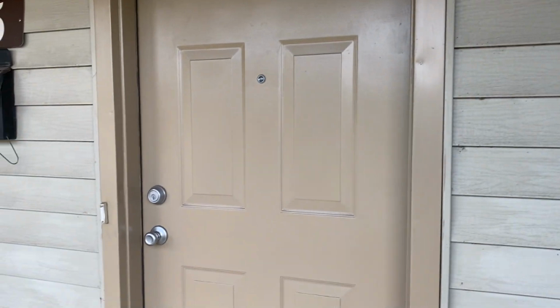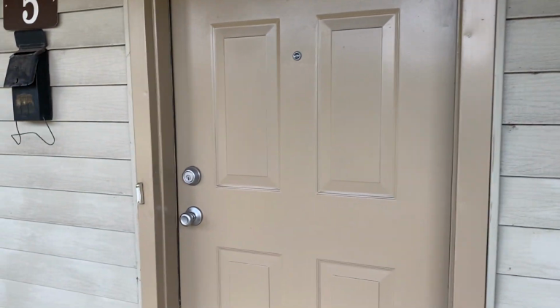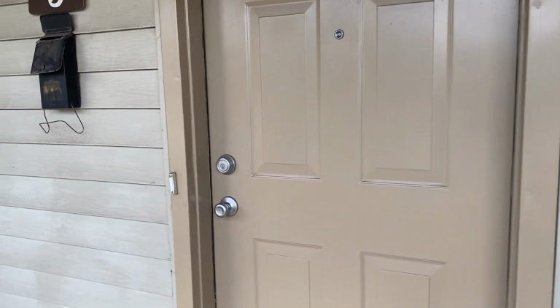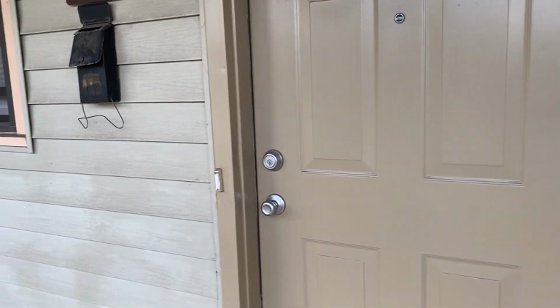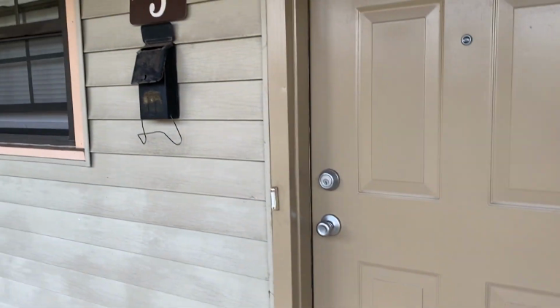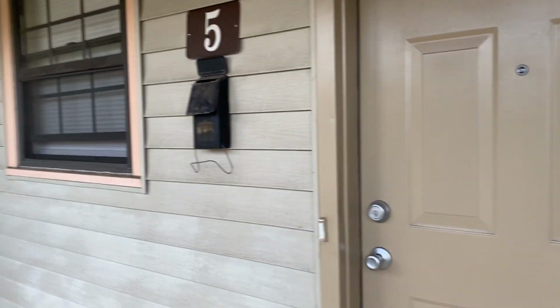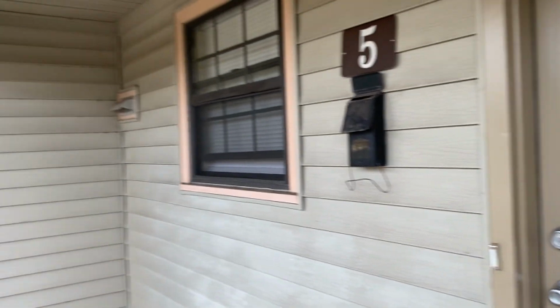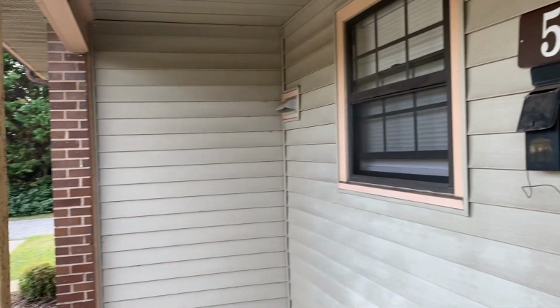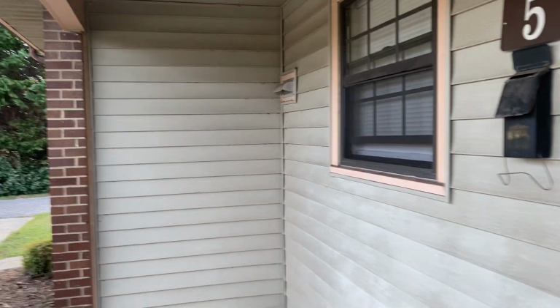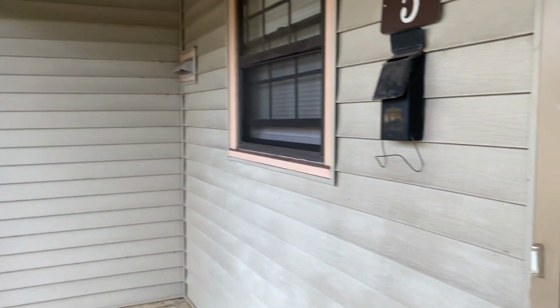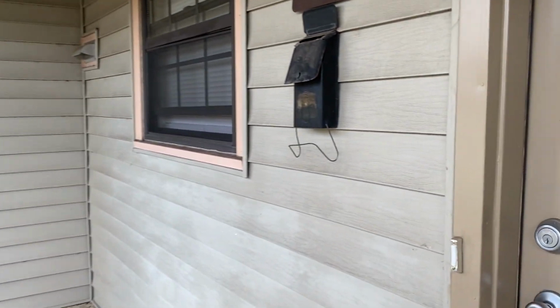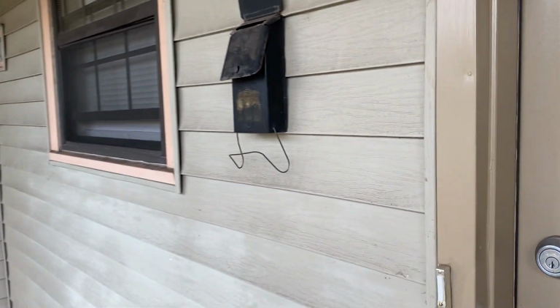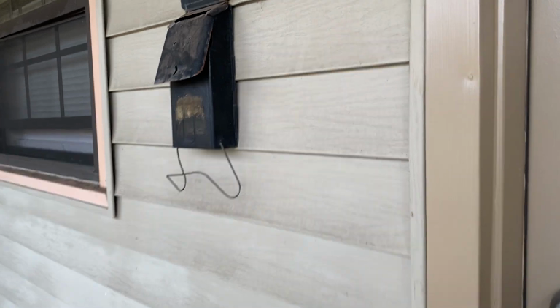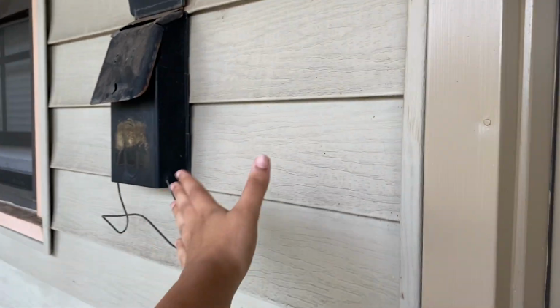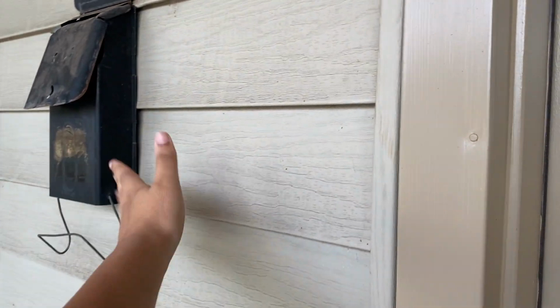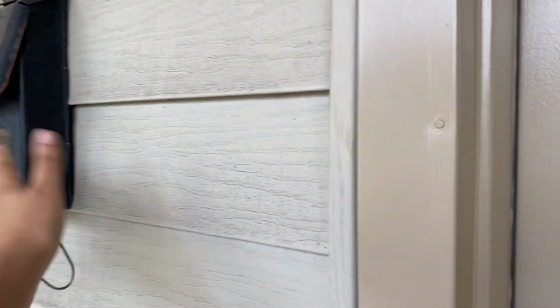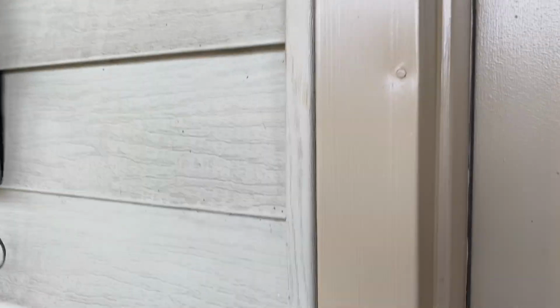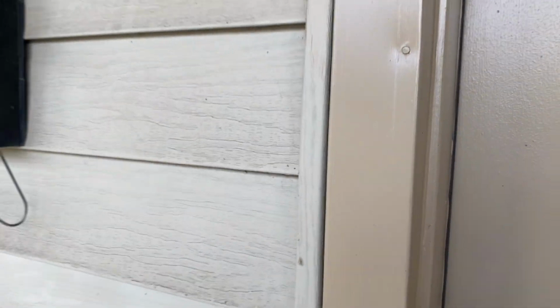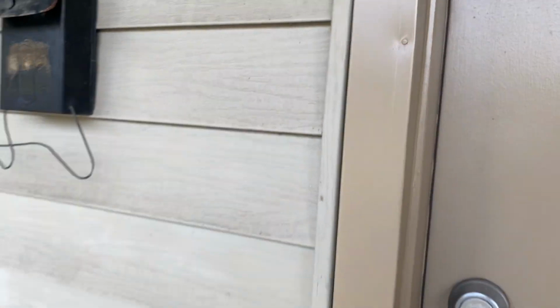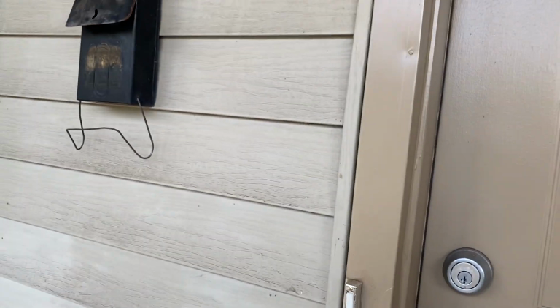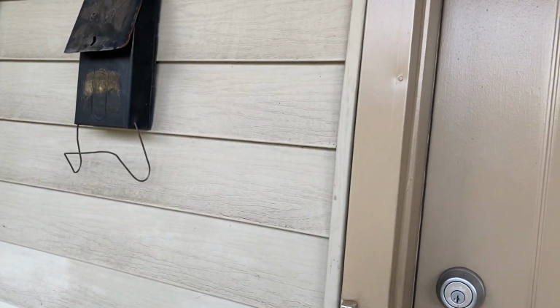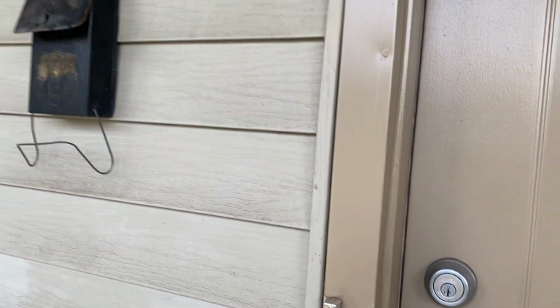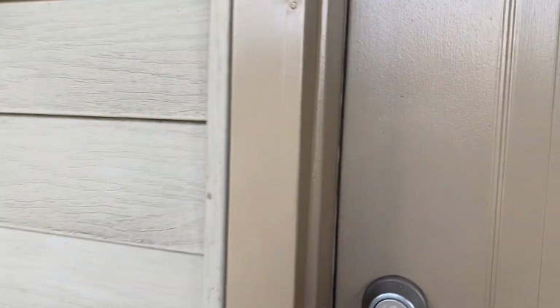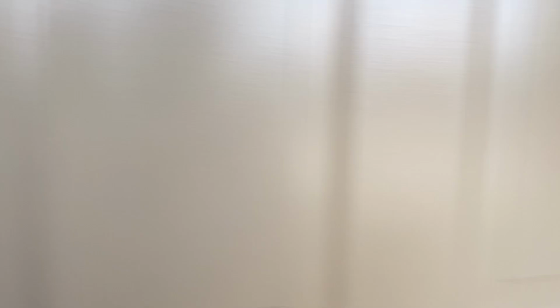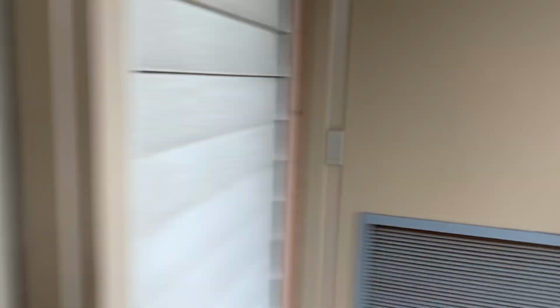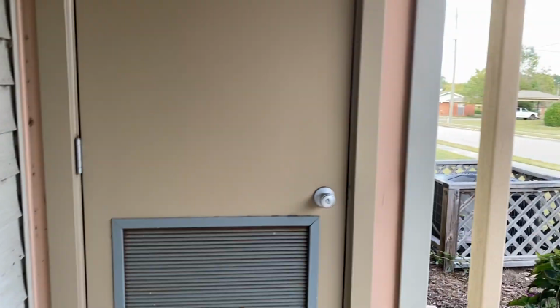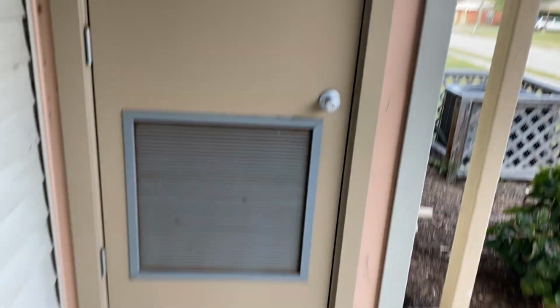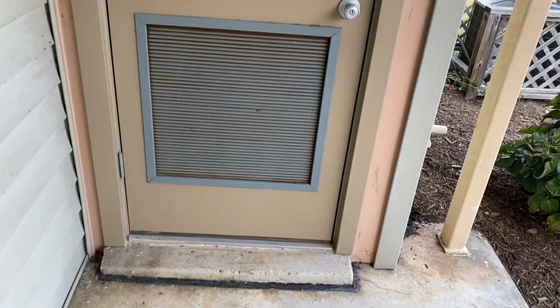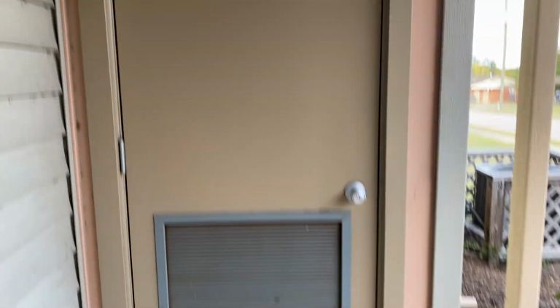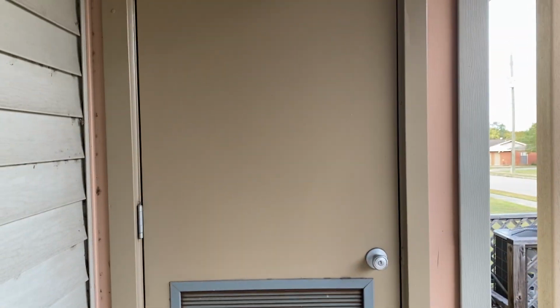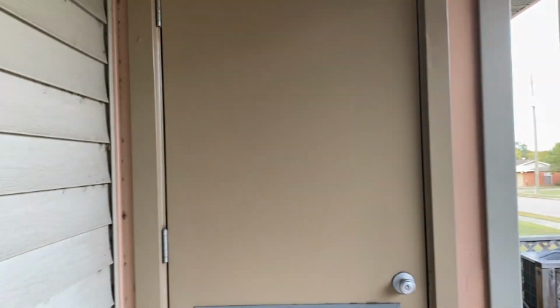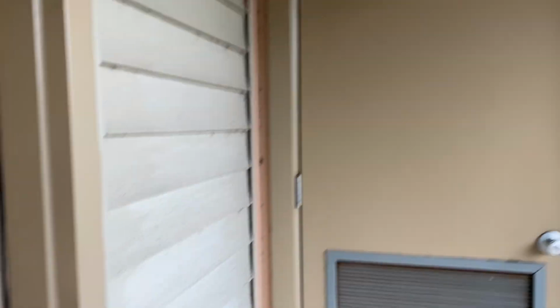So I live on Normandy Drive in Heyman Hills and this is the mailbox. If you have a package, they'll leave it on the front door — there's a door right here but I don't really know what that's for.